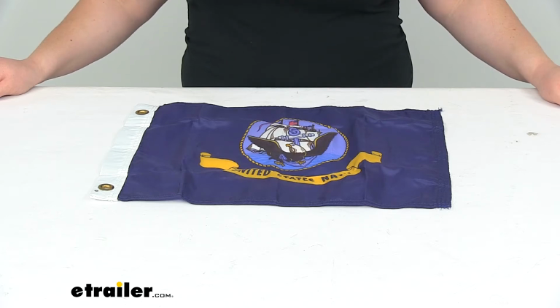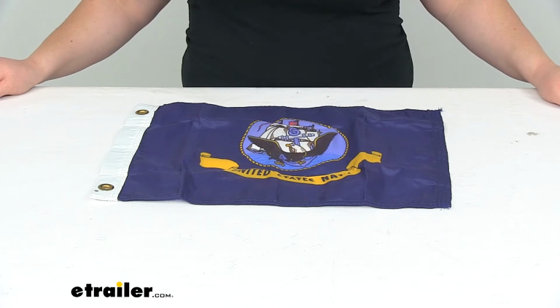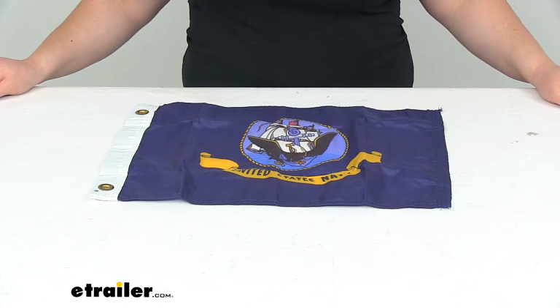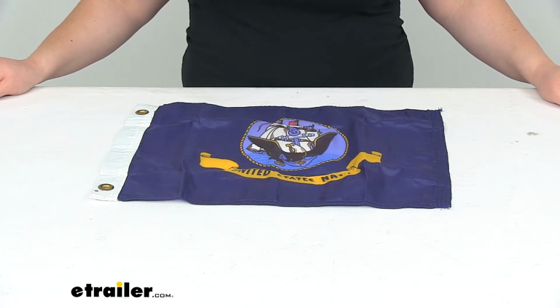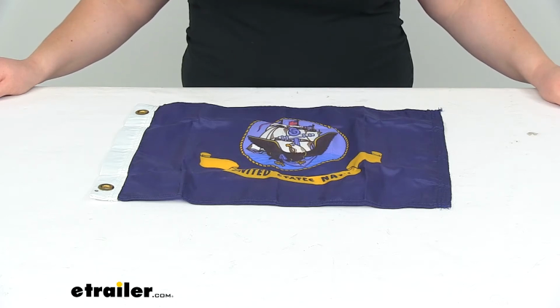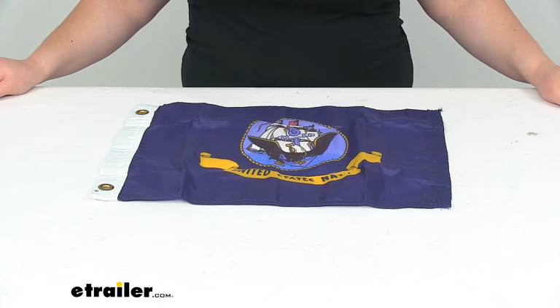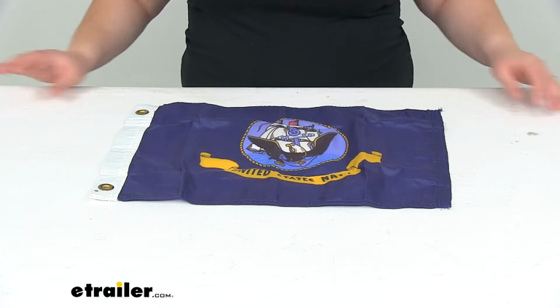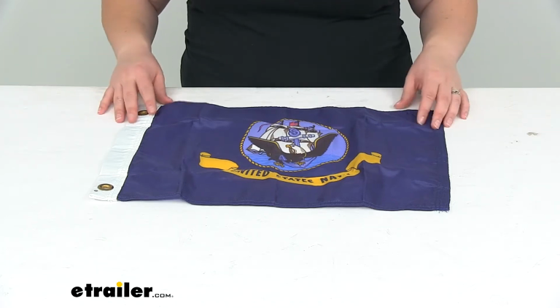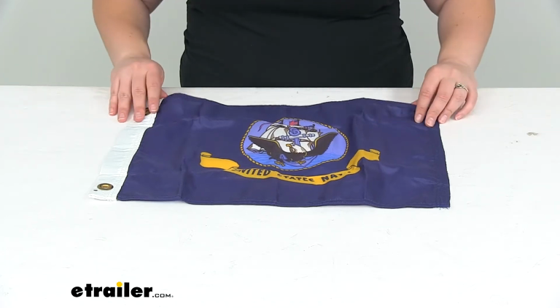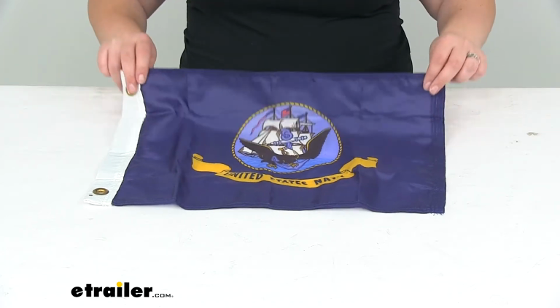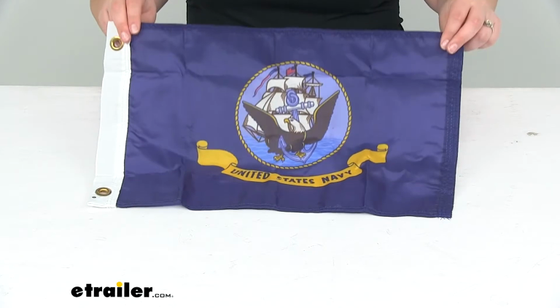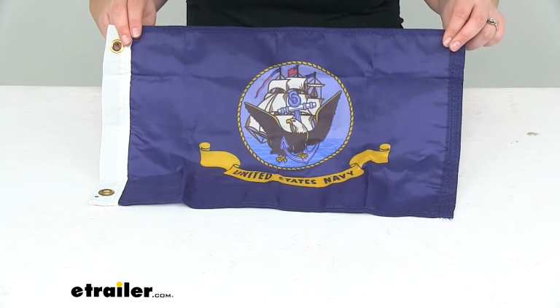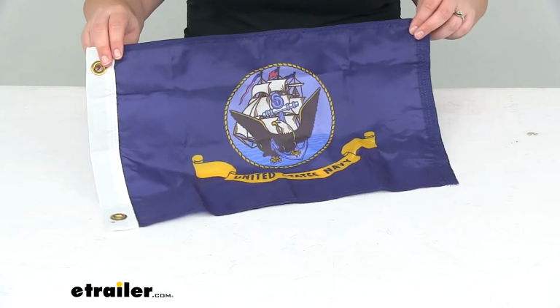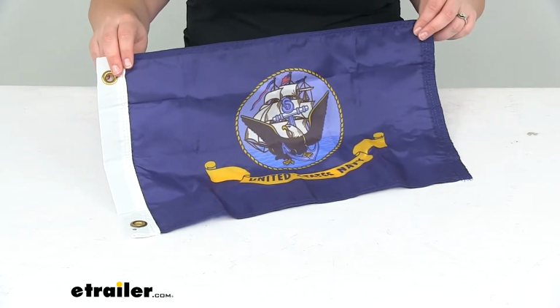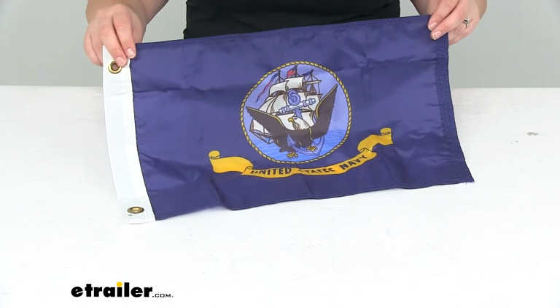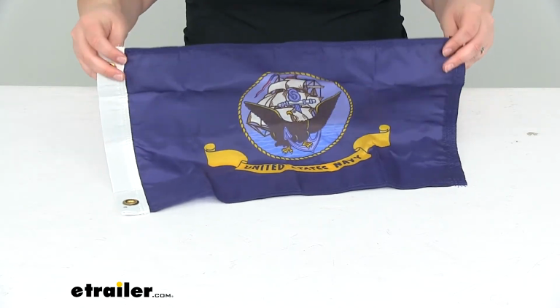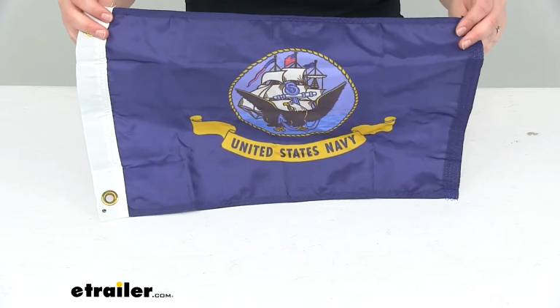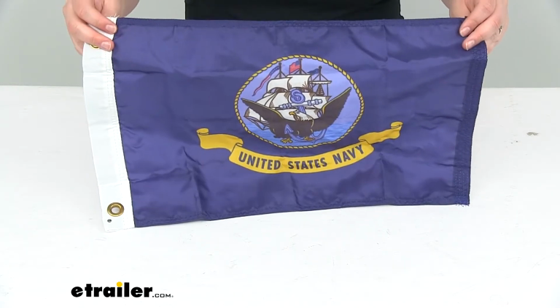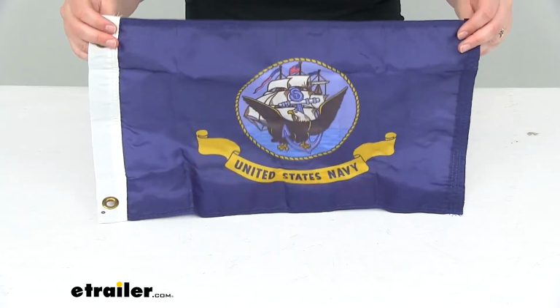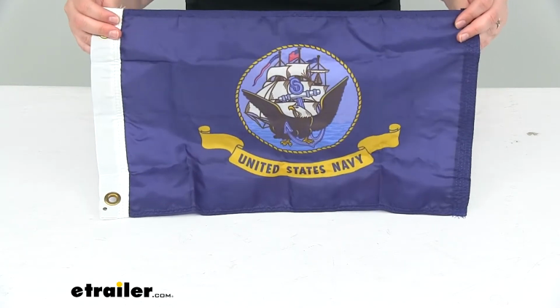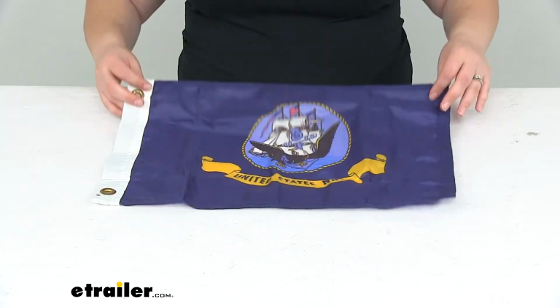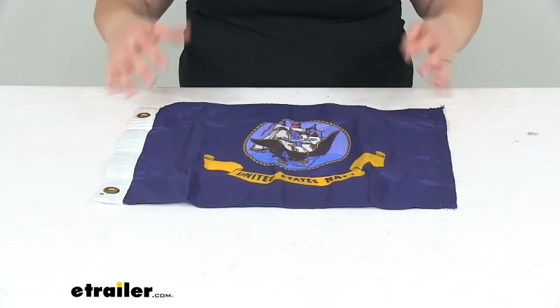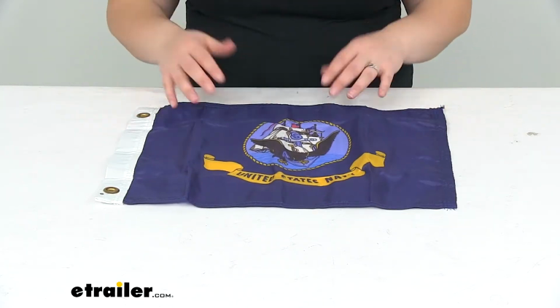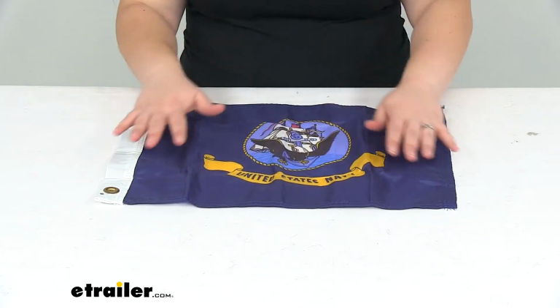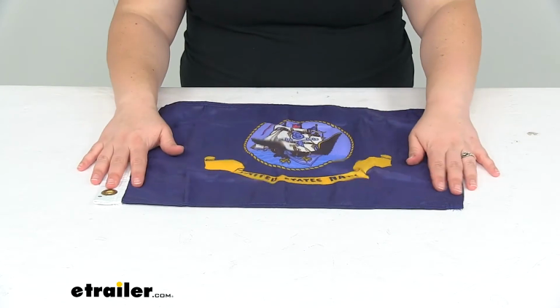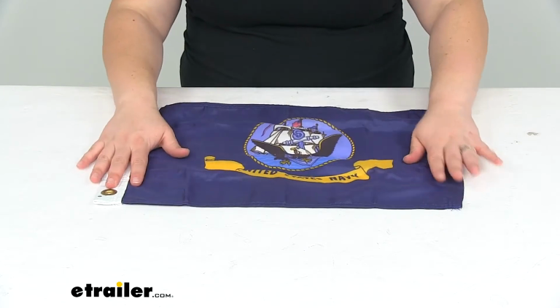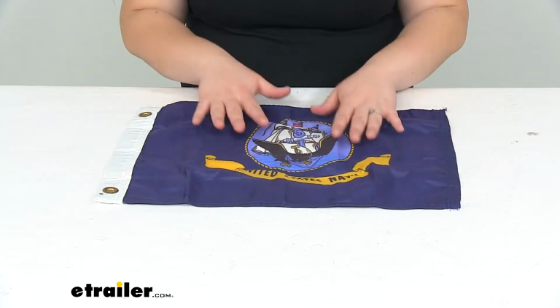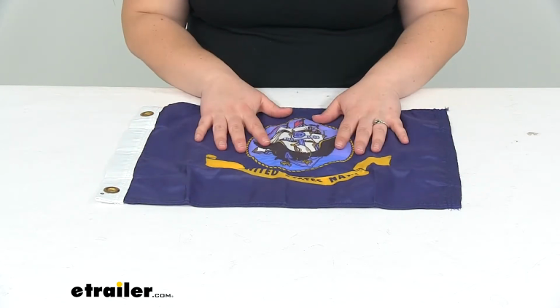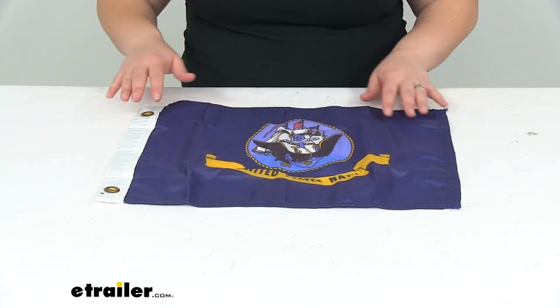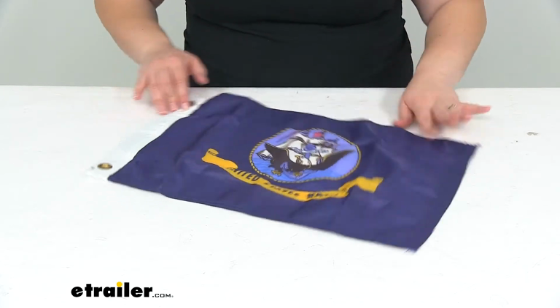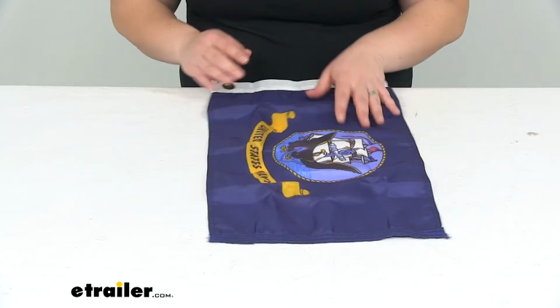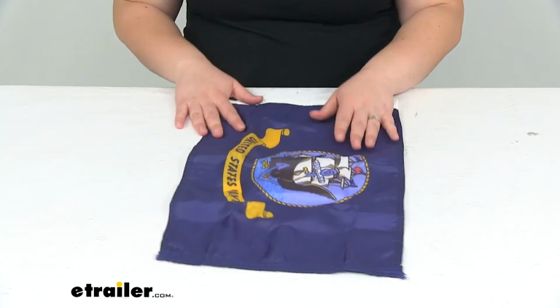Hey everyone, I'm Ellen here at eTrailer.com. Today we're going to be taking a look at the tailor-made US Navy boat flag. This is going to show your support for the troops, especially if you're a former United States Navy member.